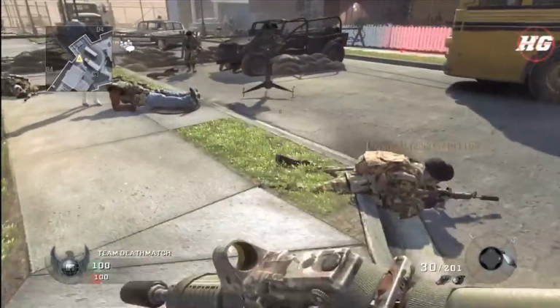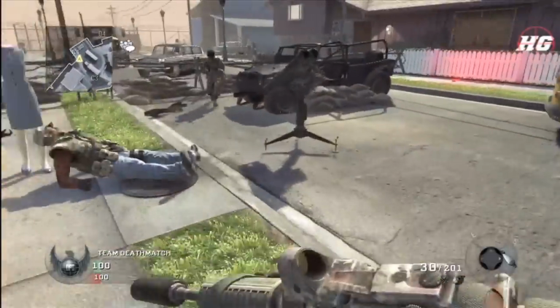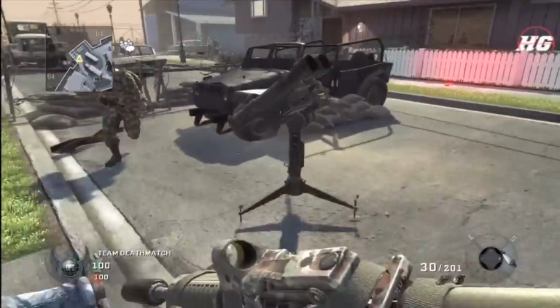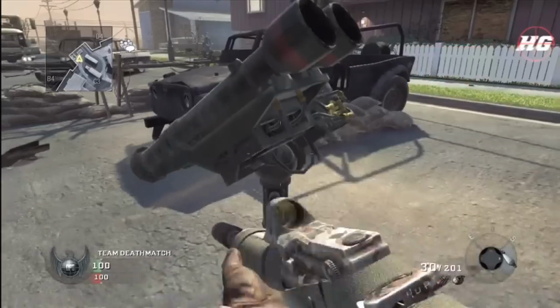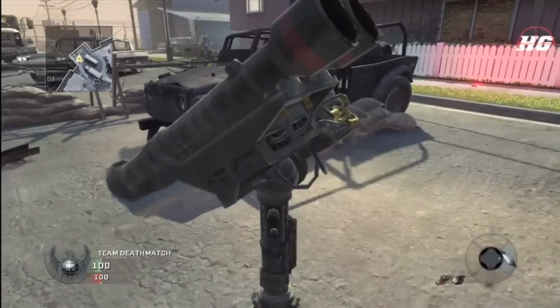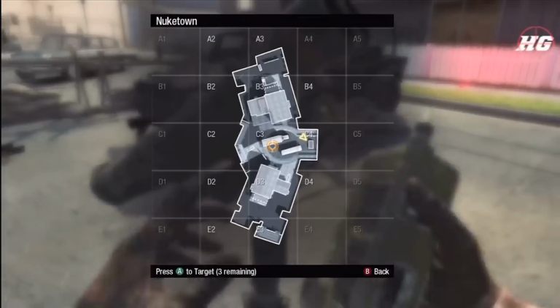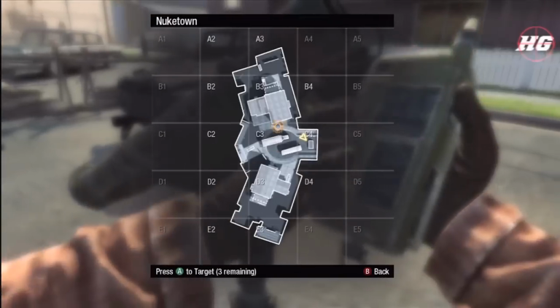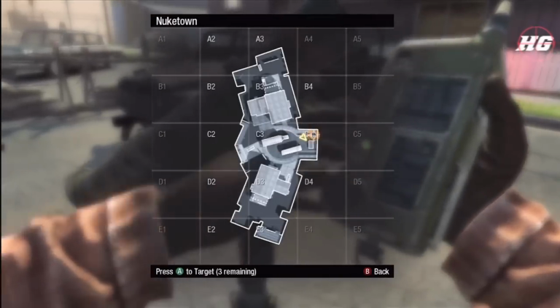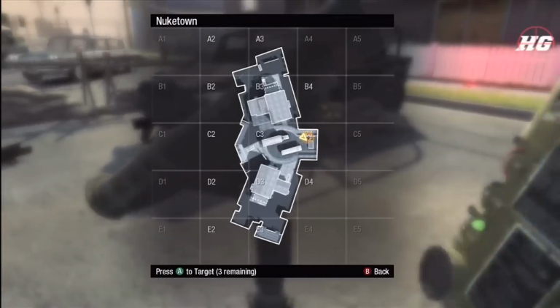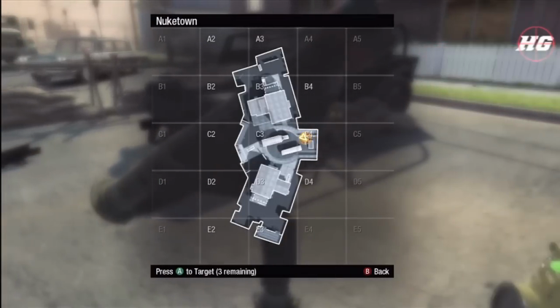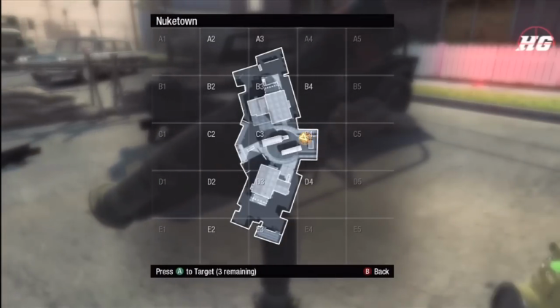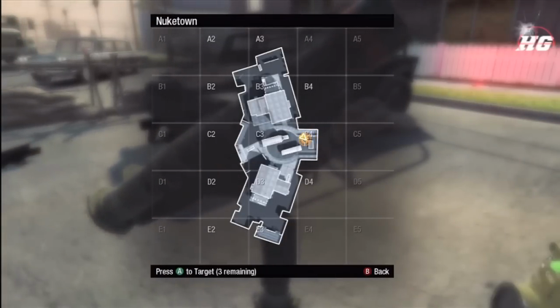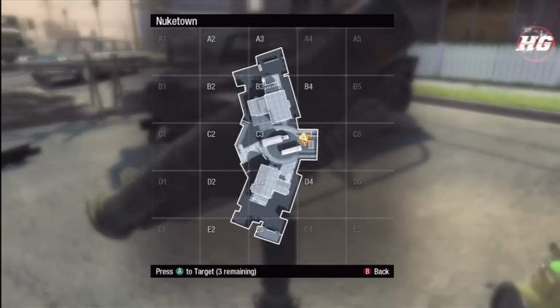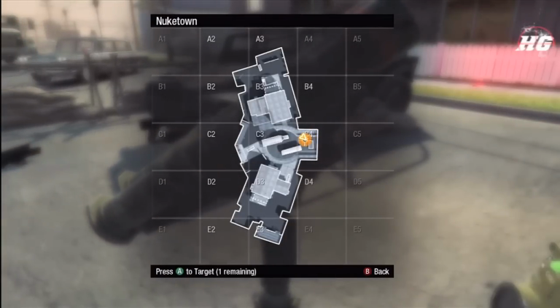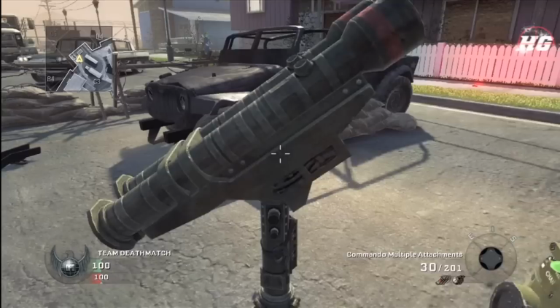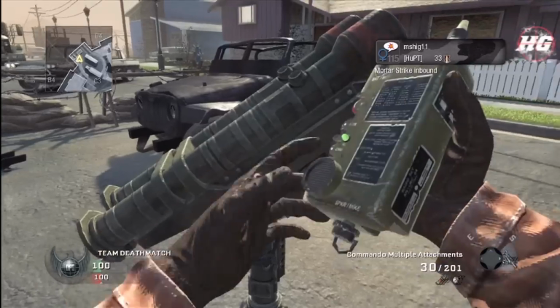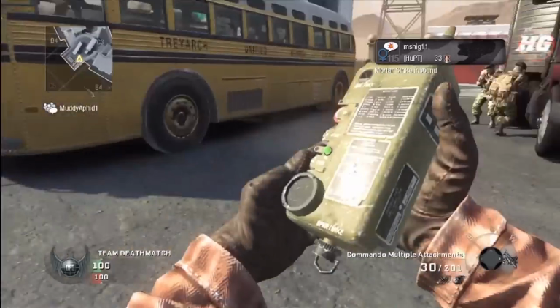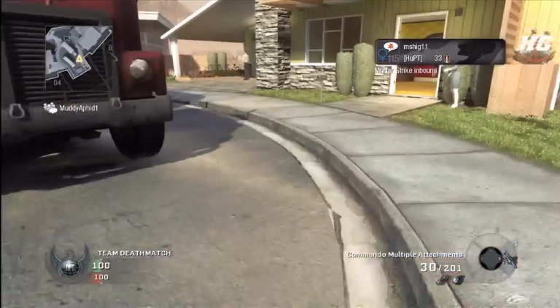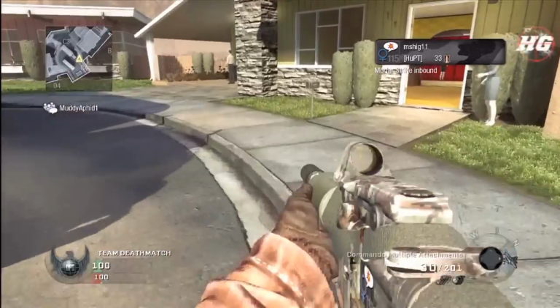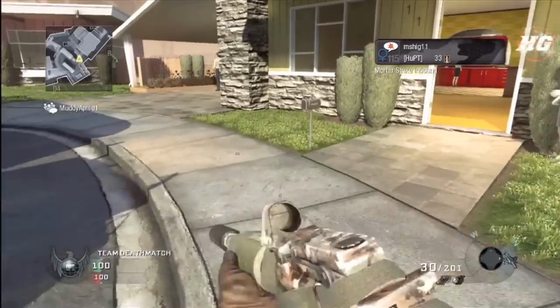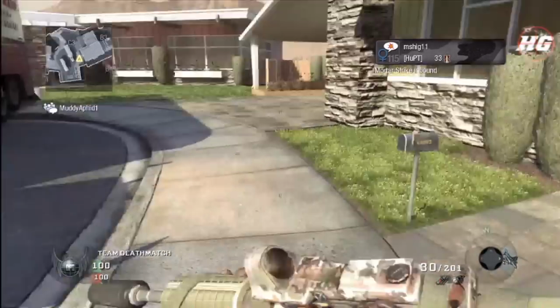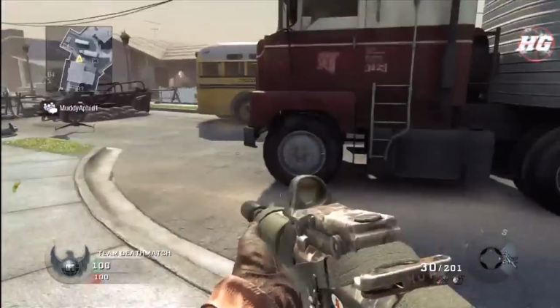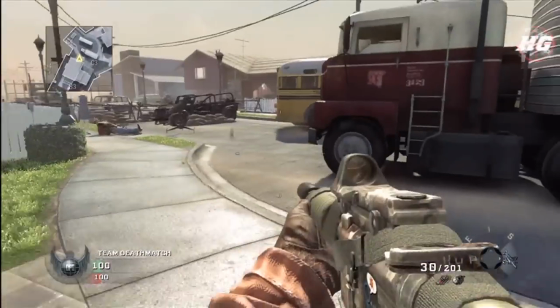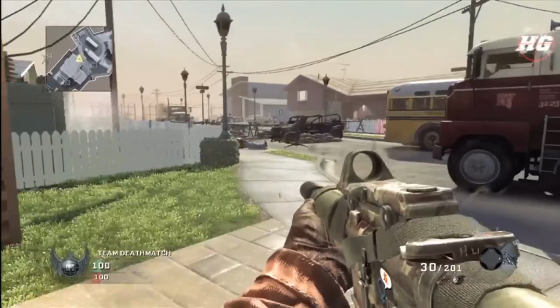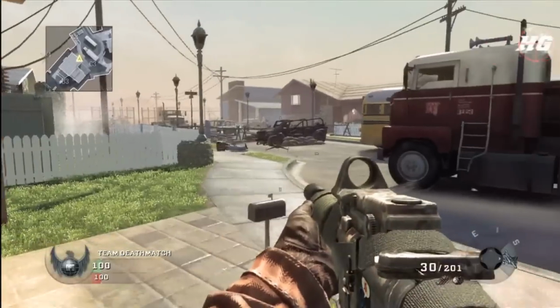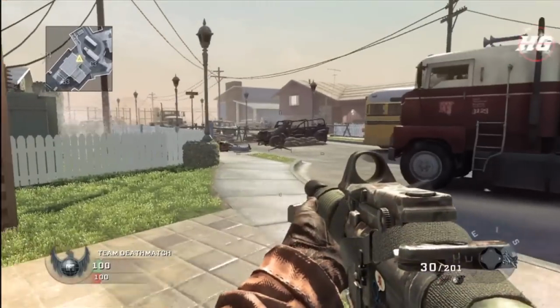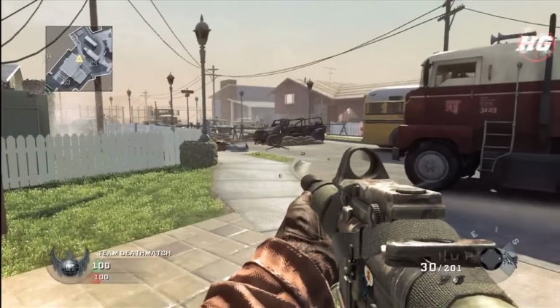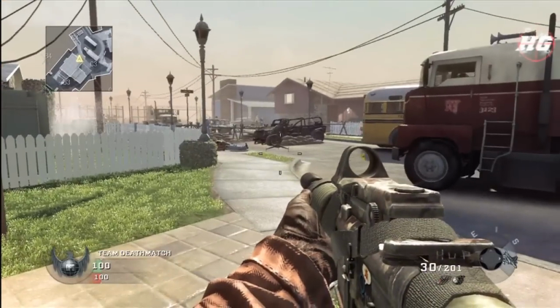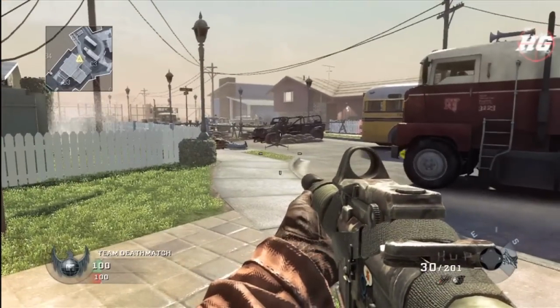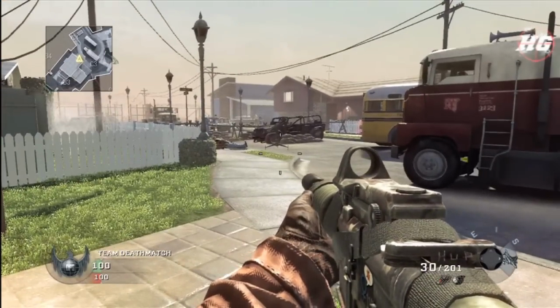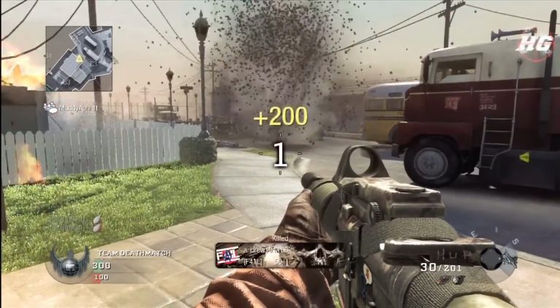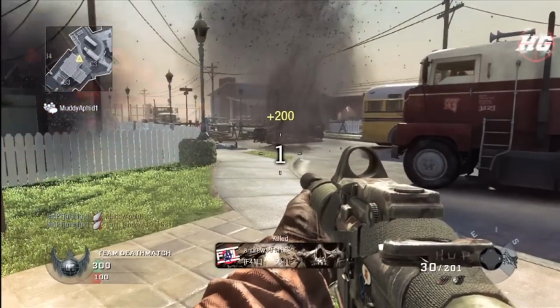This final test just shows that the SAM turret can be killed by other killstreaks. Here I call in all three parts of the mortar strike on top of the SAM turret. Note how it takes three of the mortars to actually kill the SAM turret.